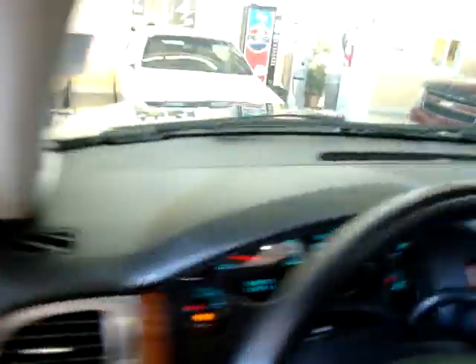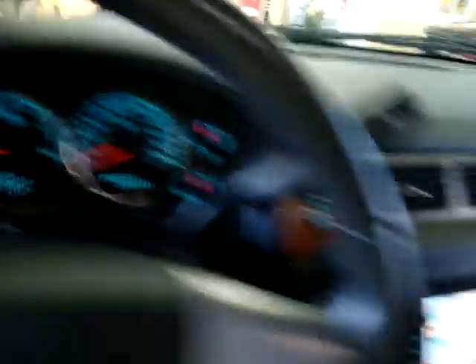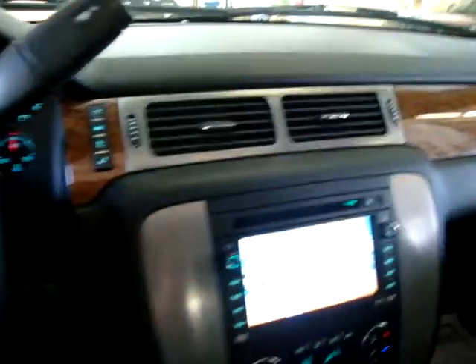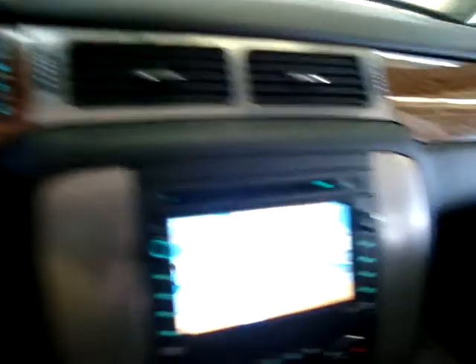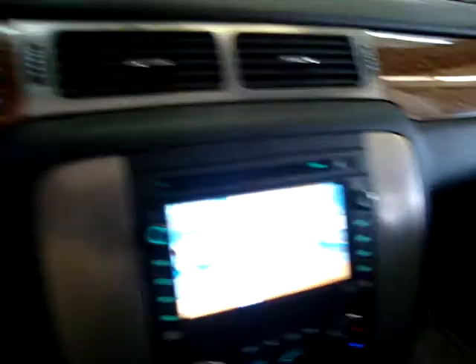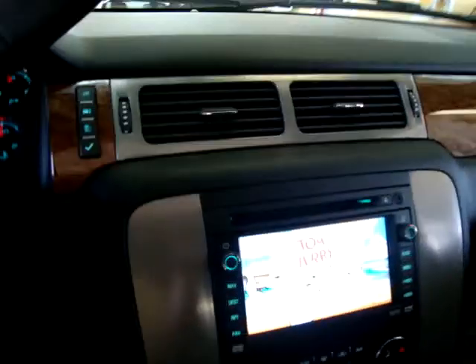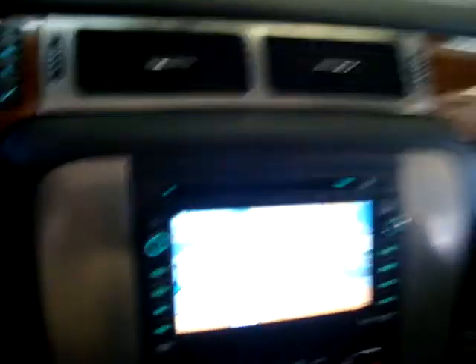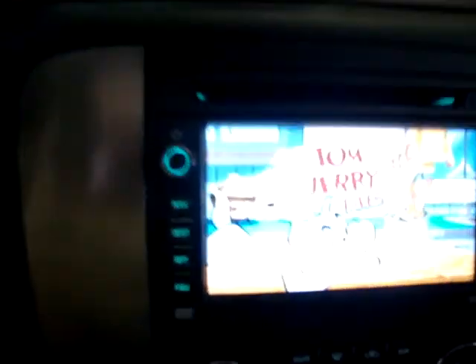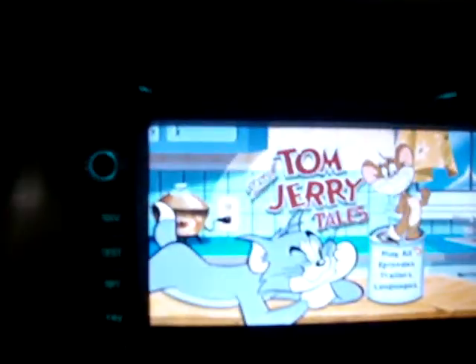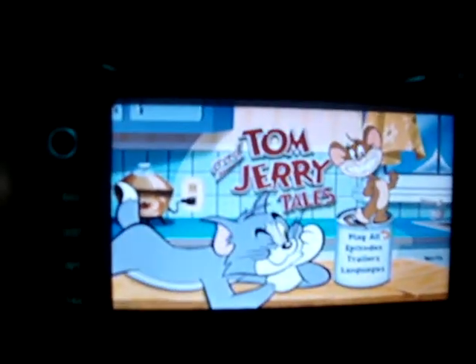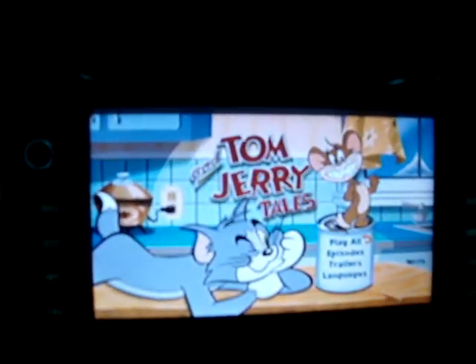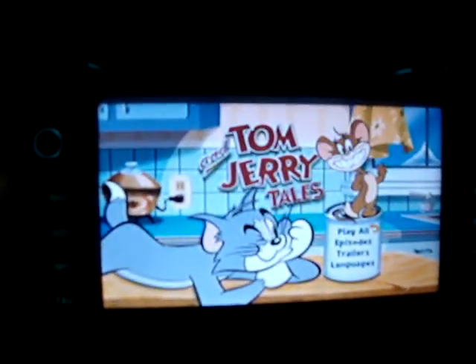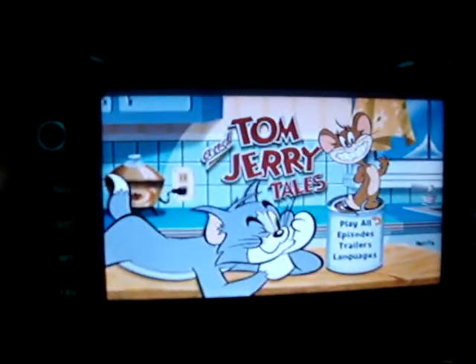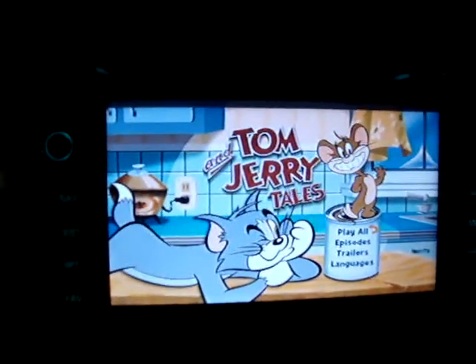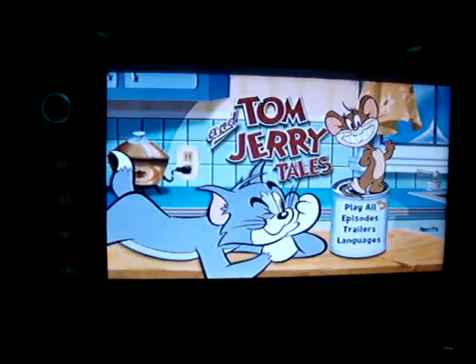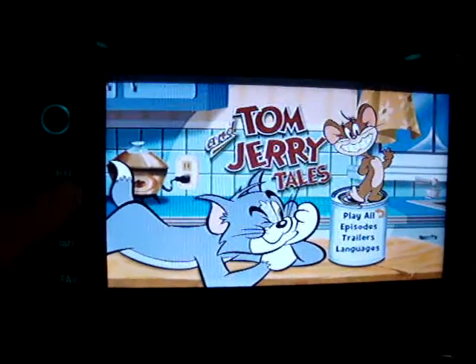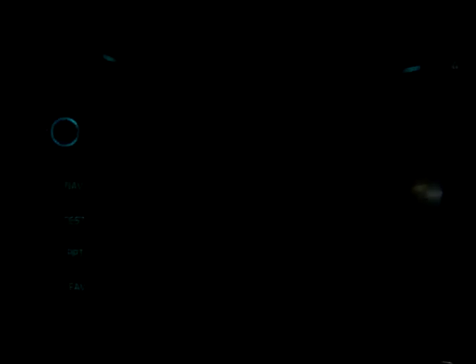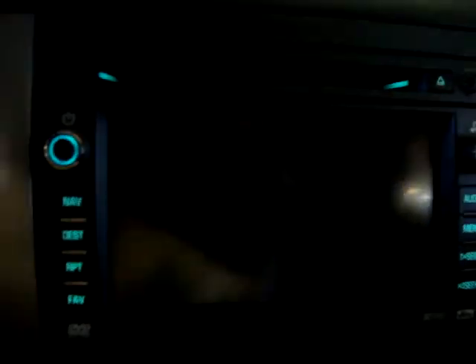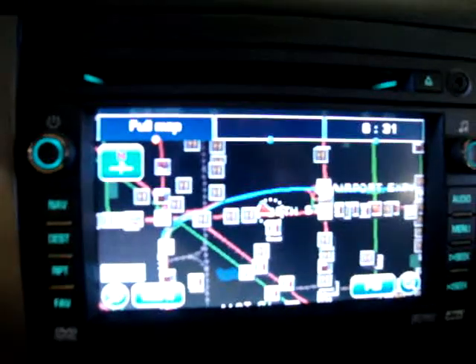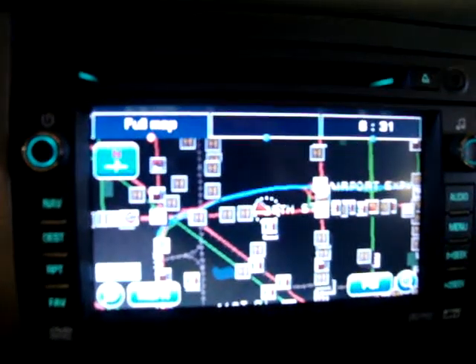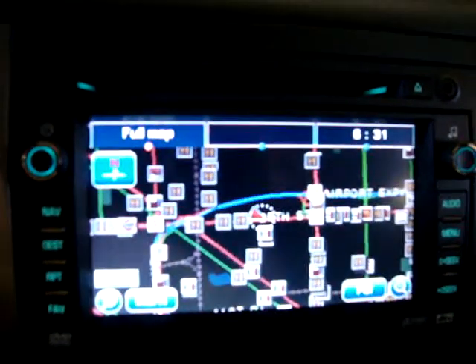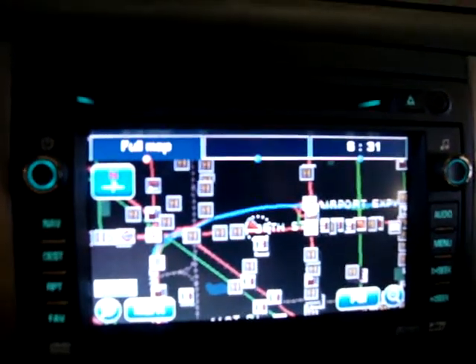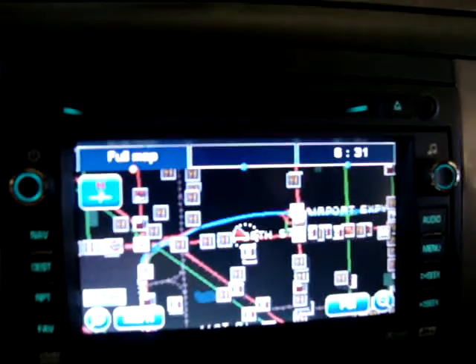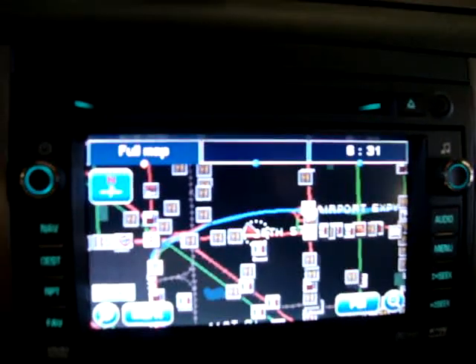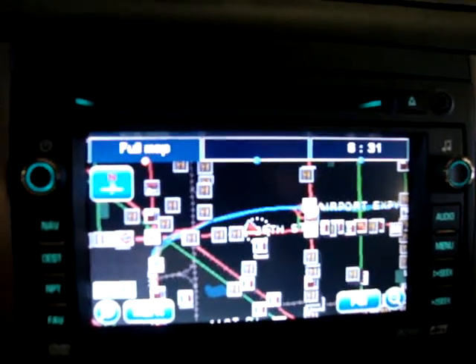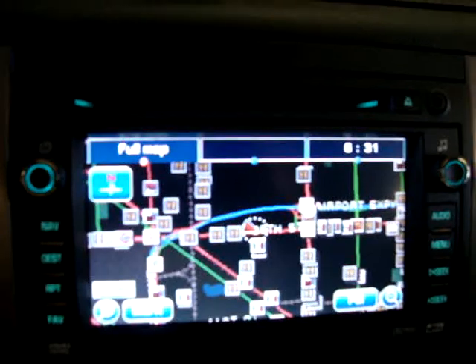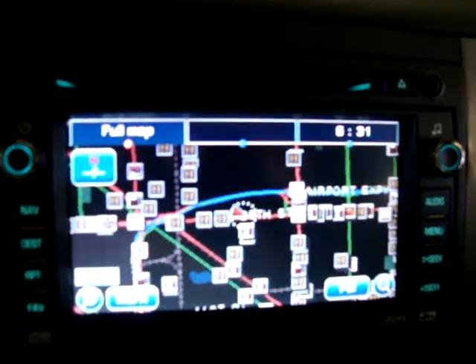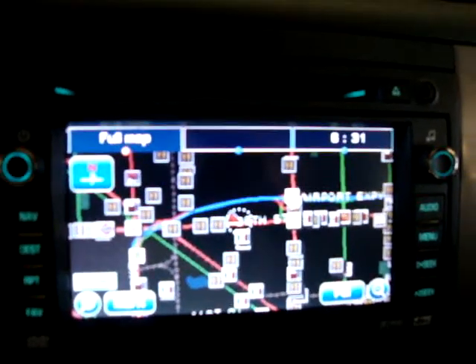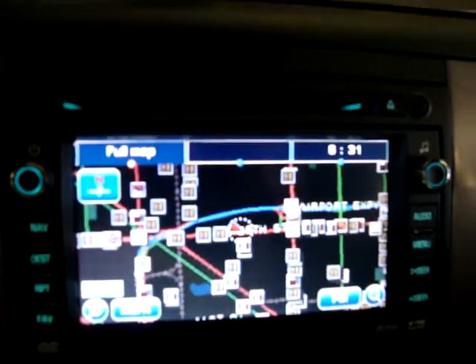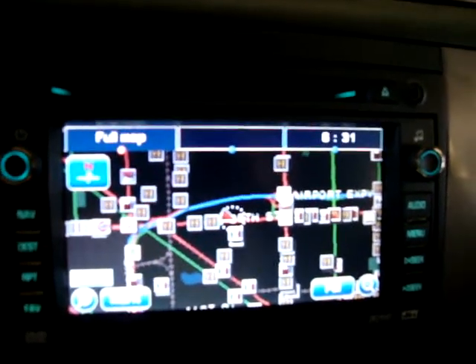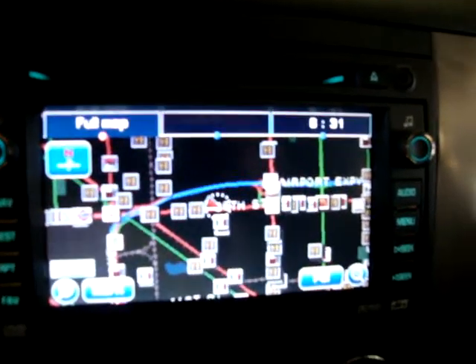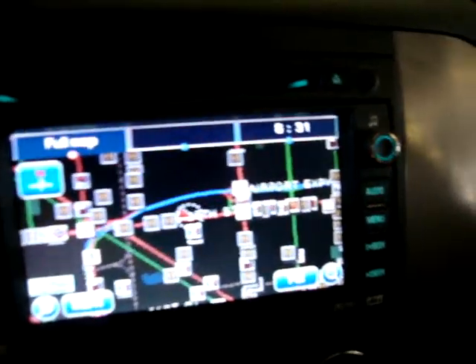This front screen has a number of different functions: you can play a DVD on it as long as the car is in park, you can put the navigation screen on here, and you can also activate the rear camera — I'll demonstrate that now.